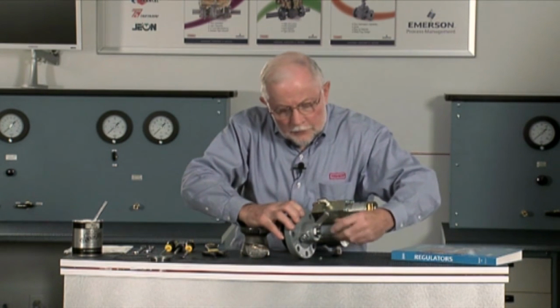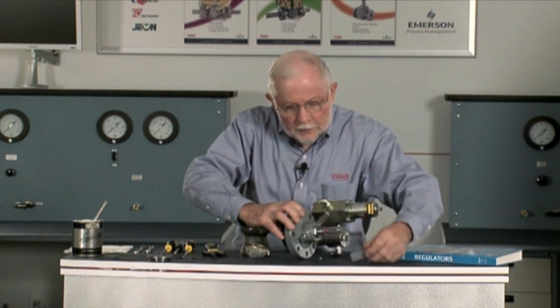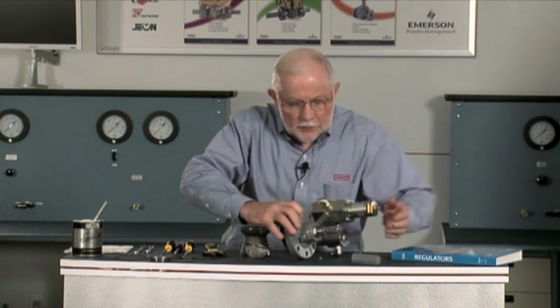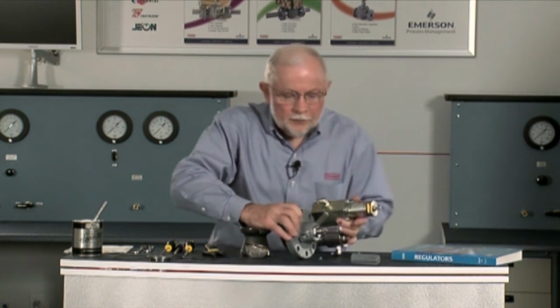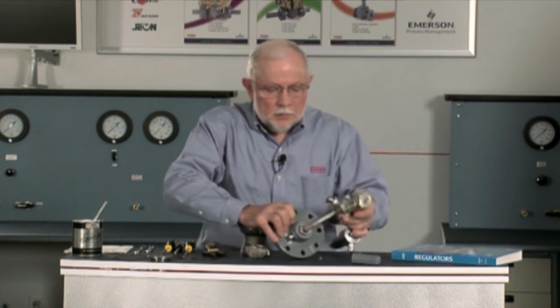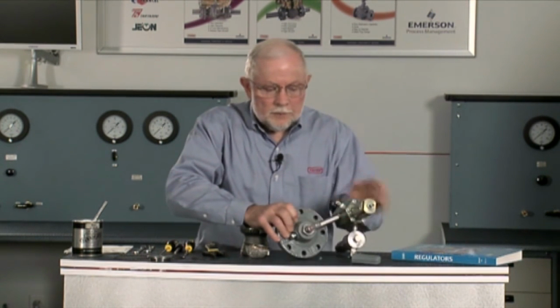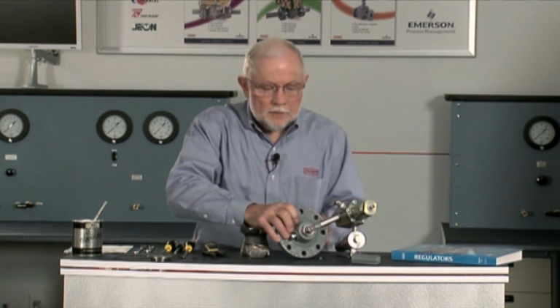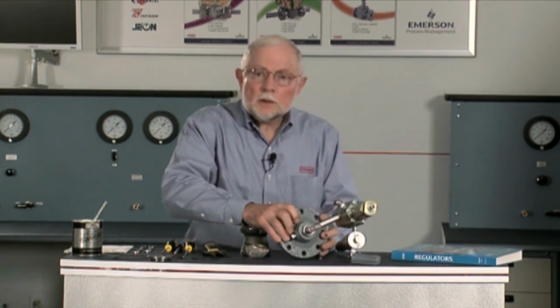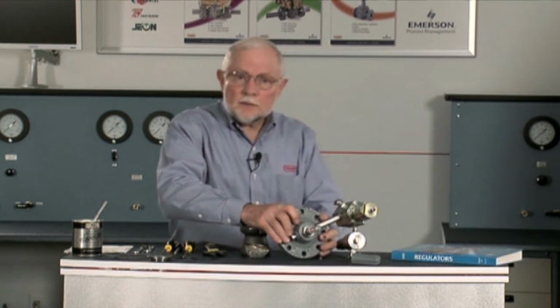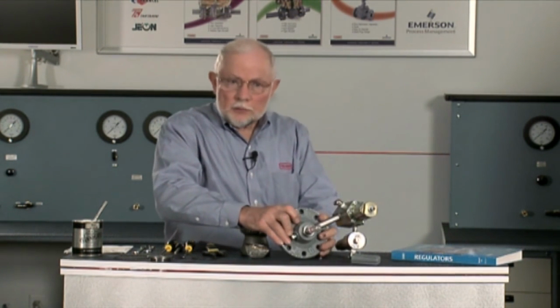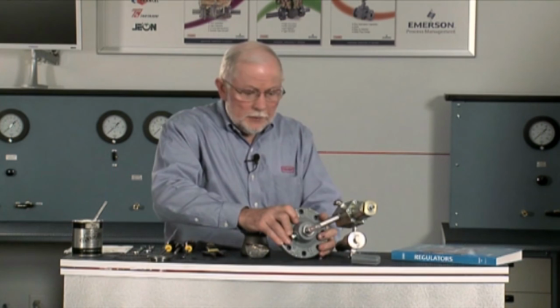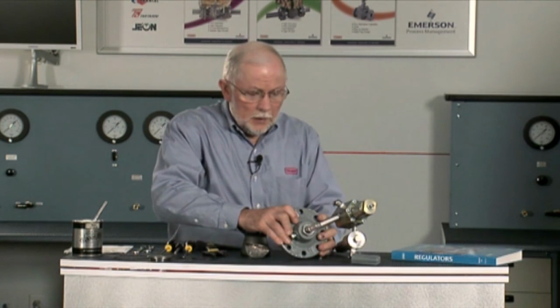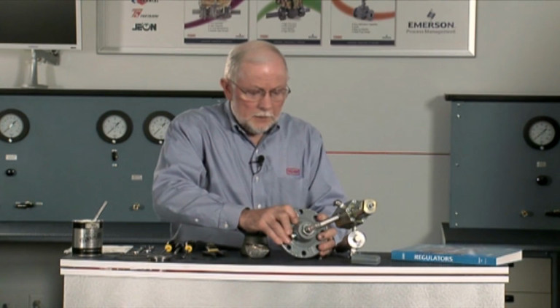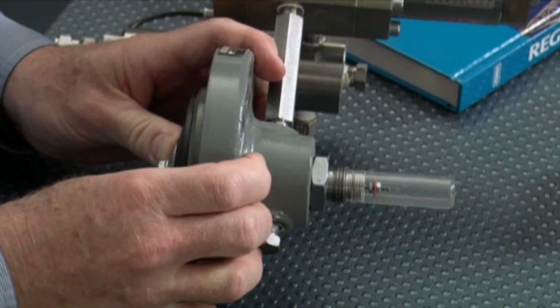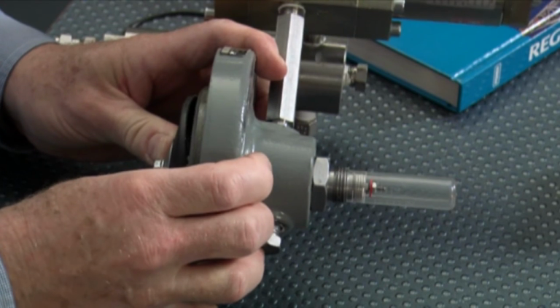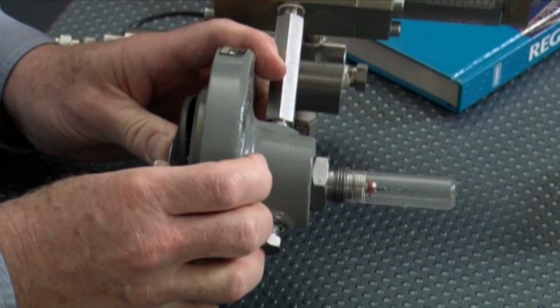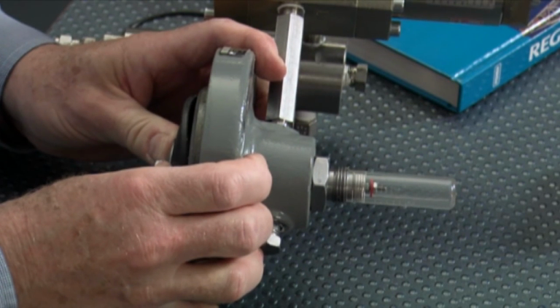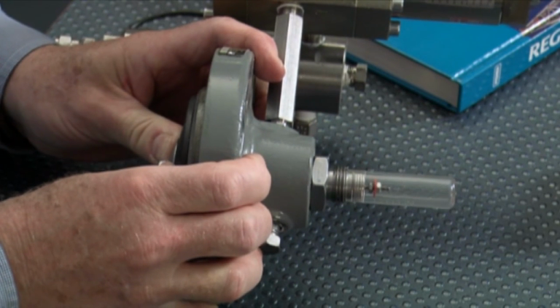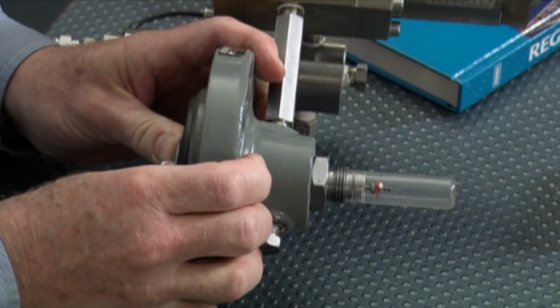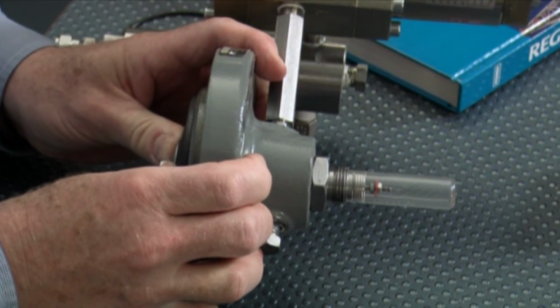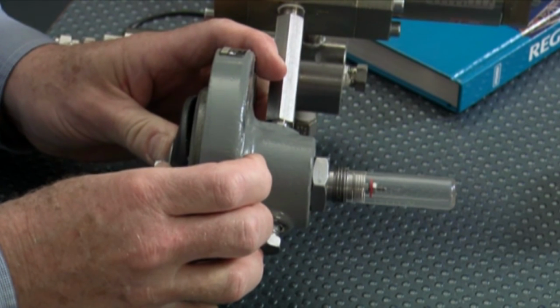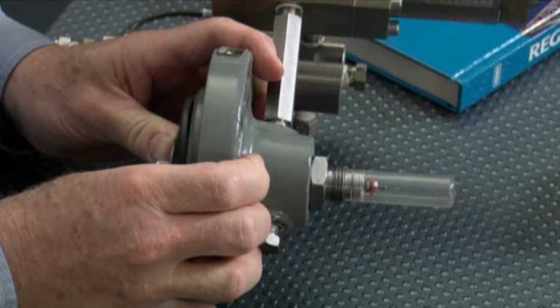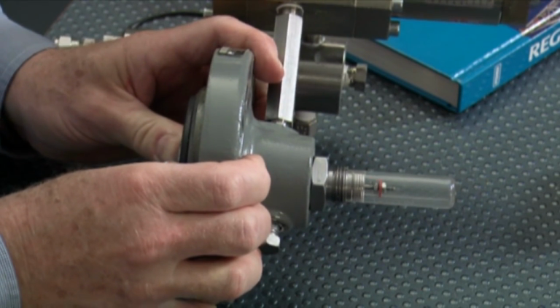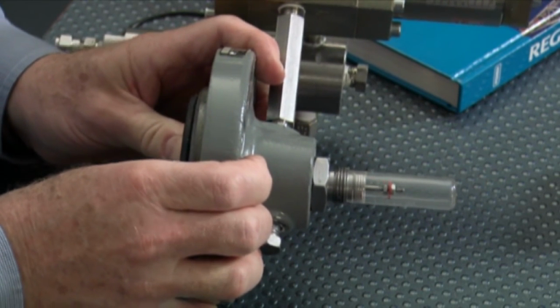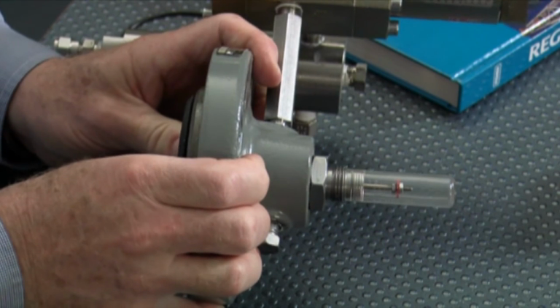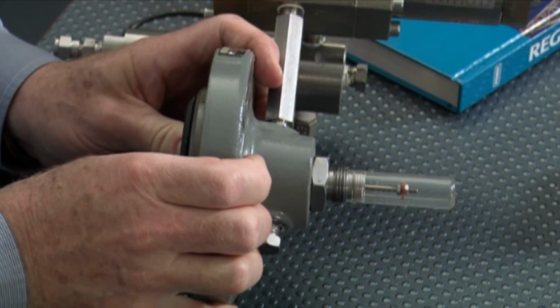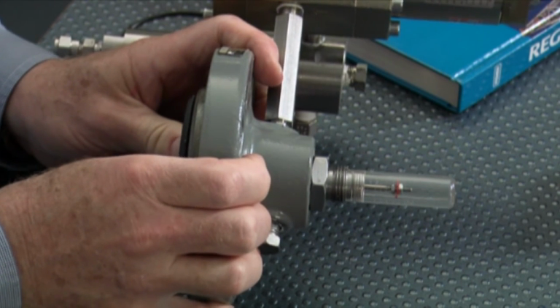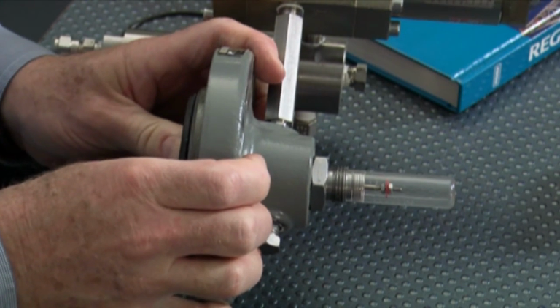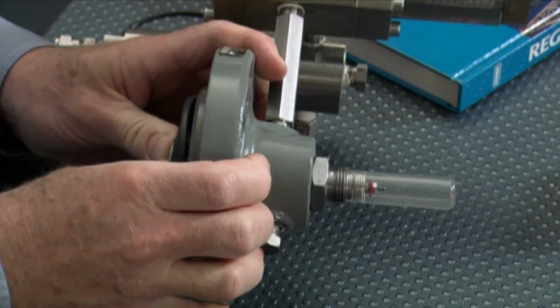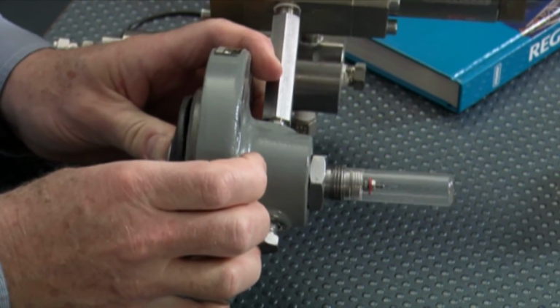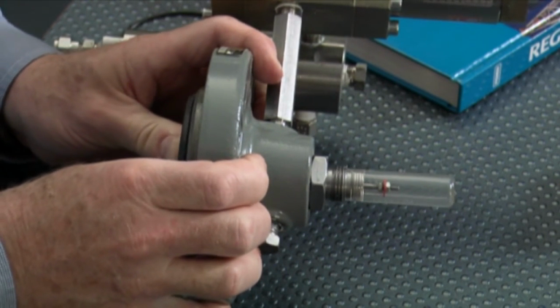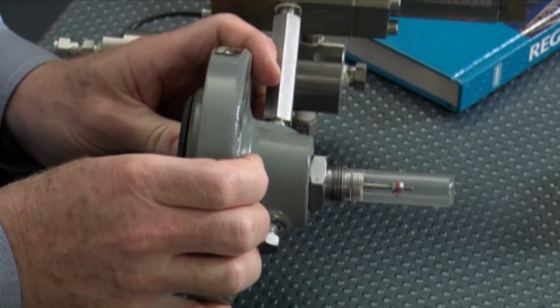If we take this cover off we can see that this unit has a travel indicator in it, and in operation we can tell if the unit is shut off, if it's open a little bit, or maybe it's wide open.